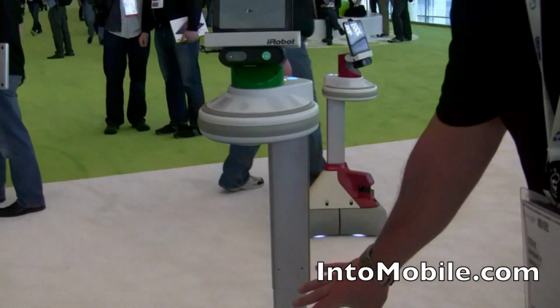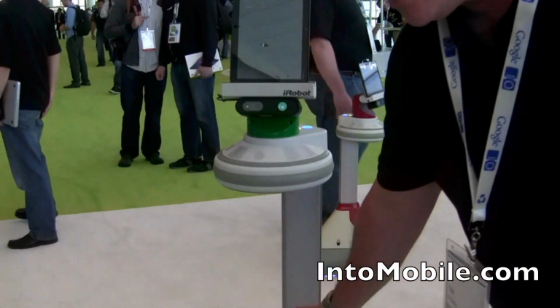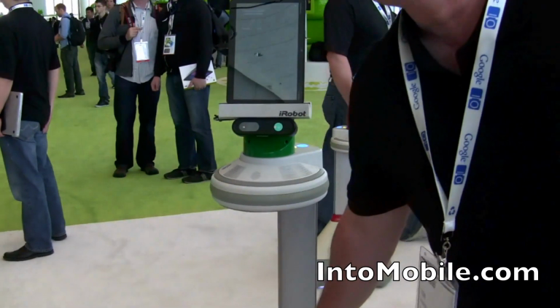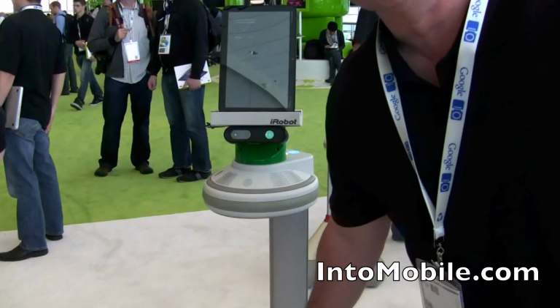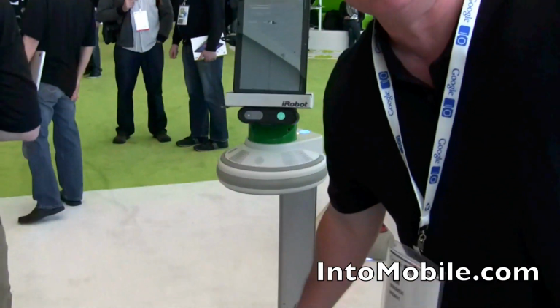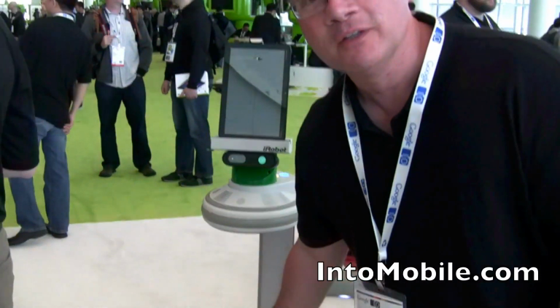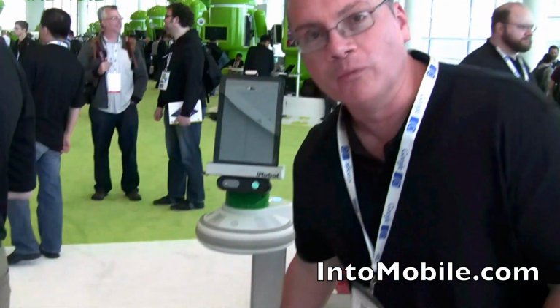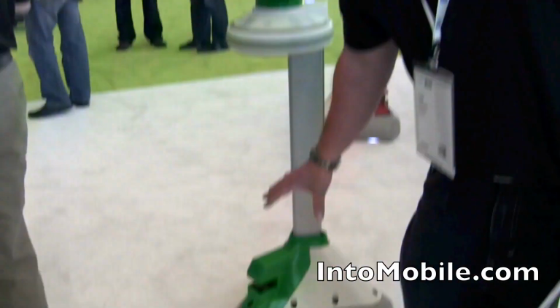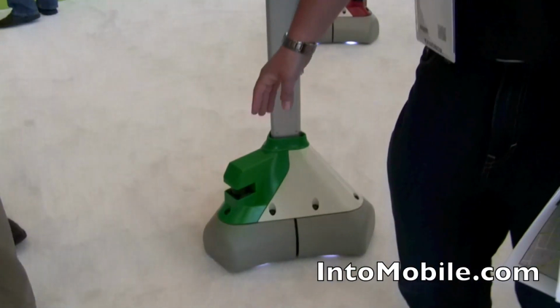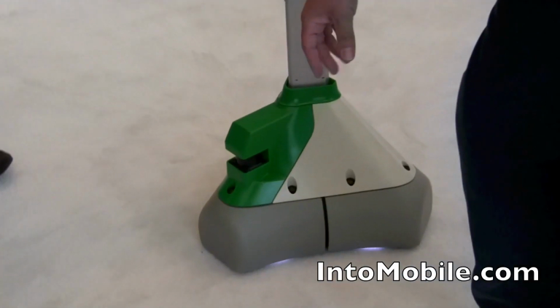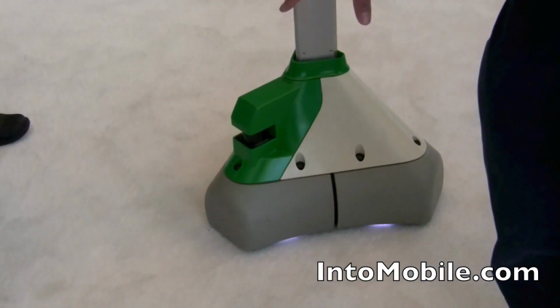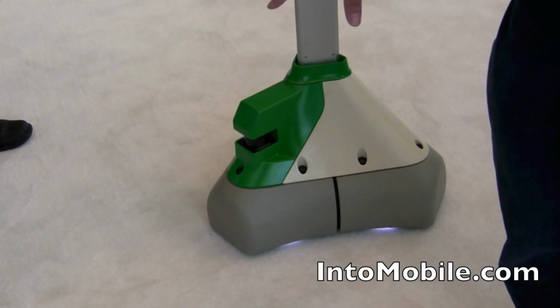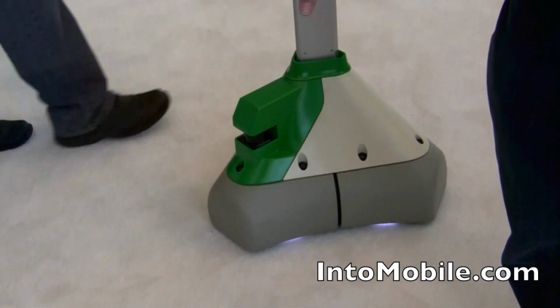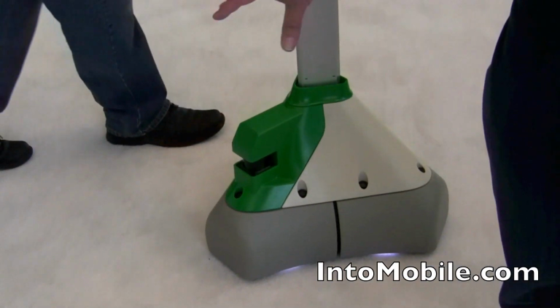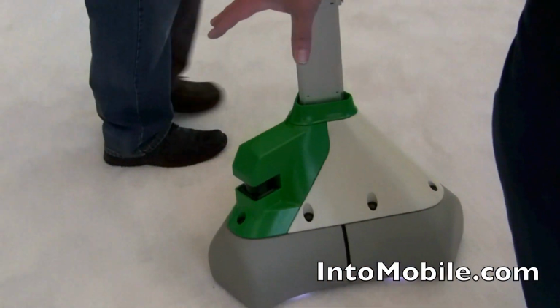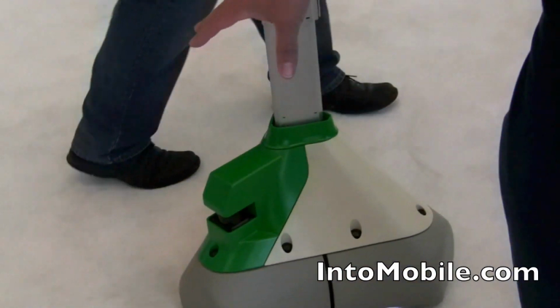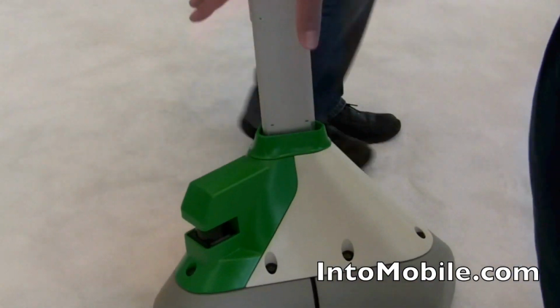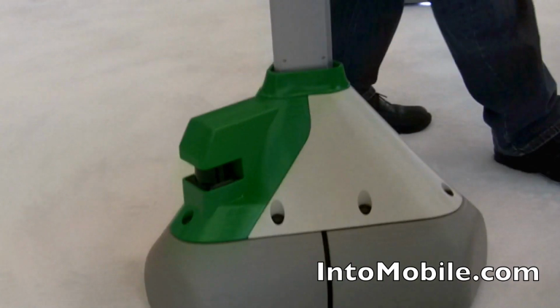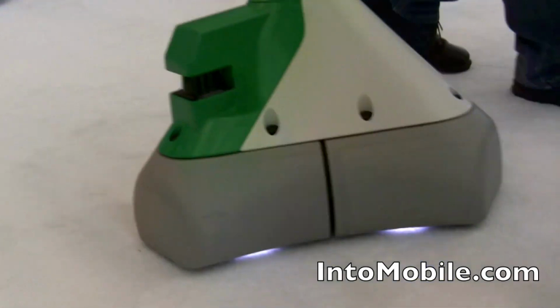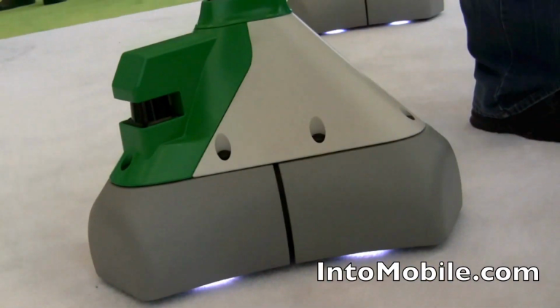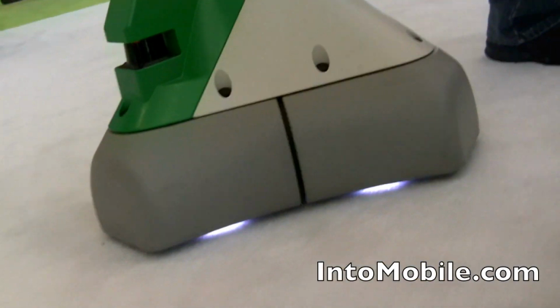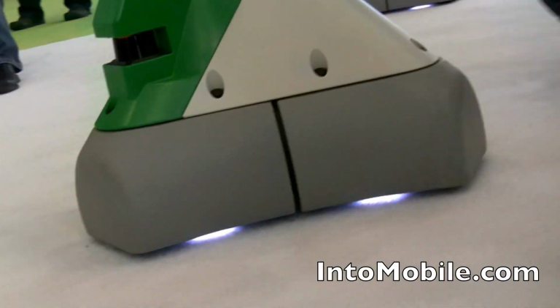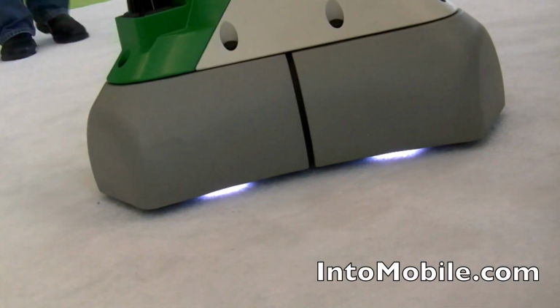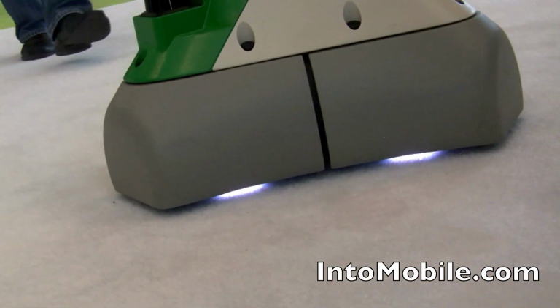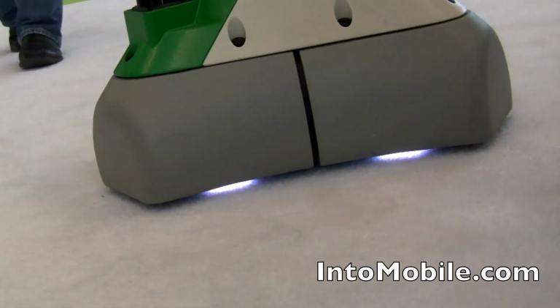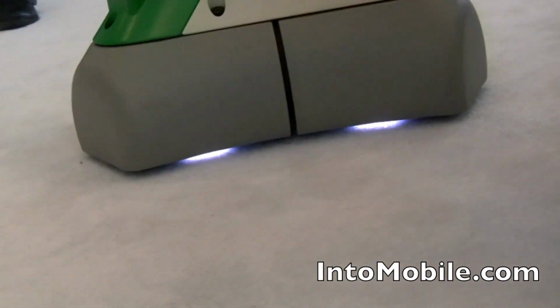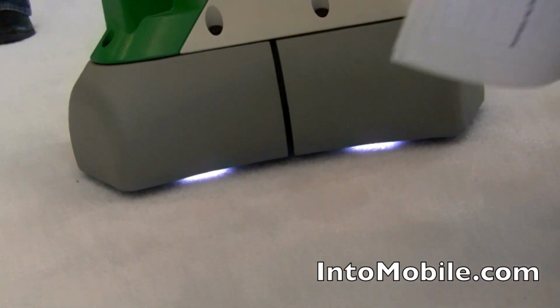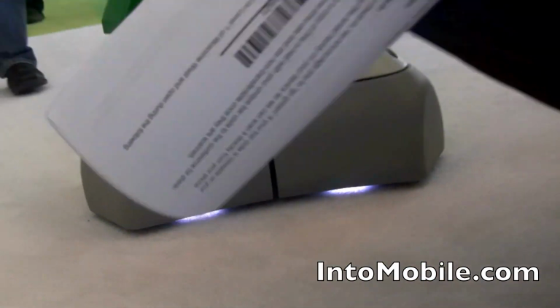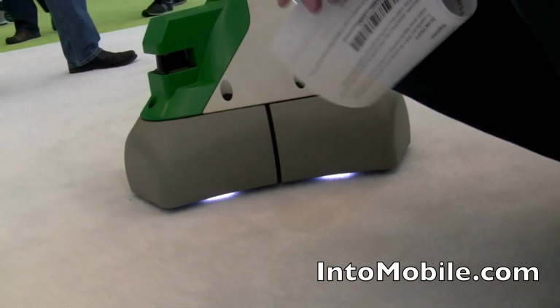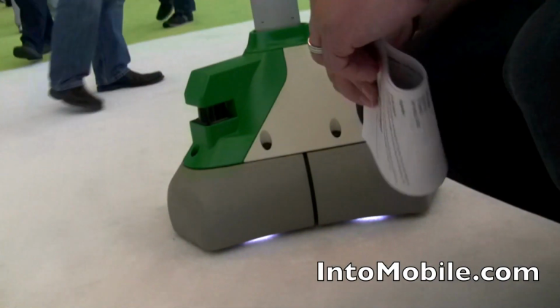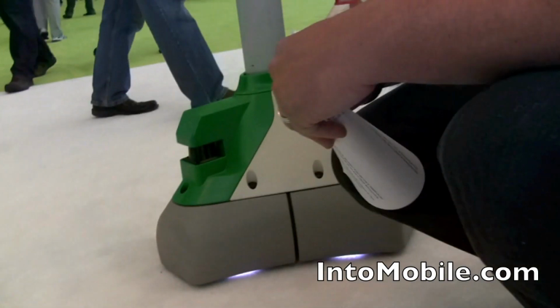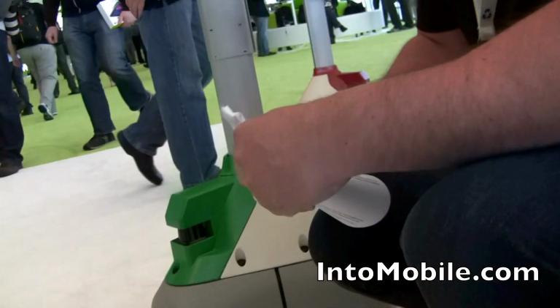She has a highly mobile base. Her wheels are what are called polynomic, but it means she's omnidirectional. She can easily move and work in human-sized environments.